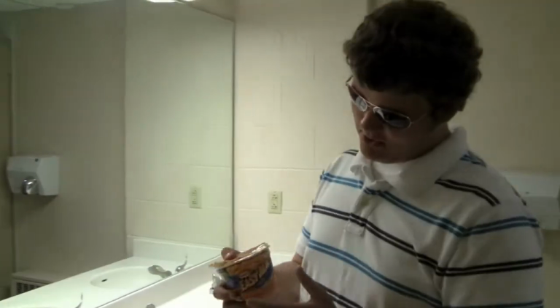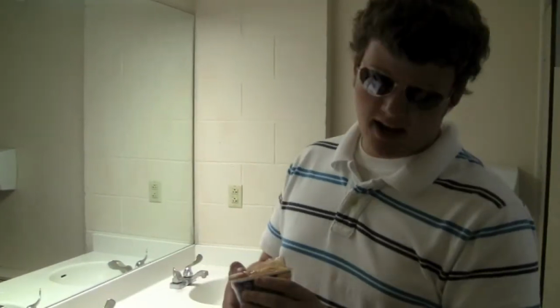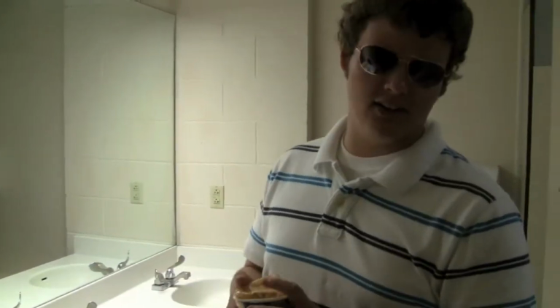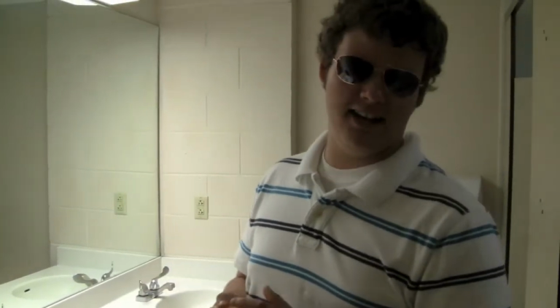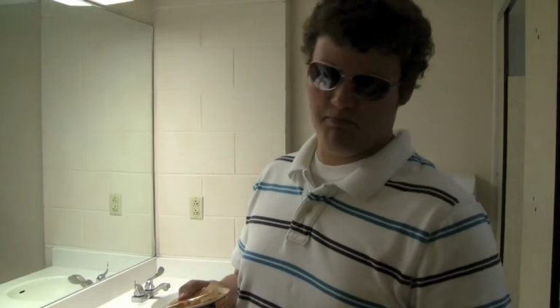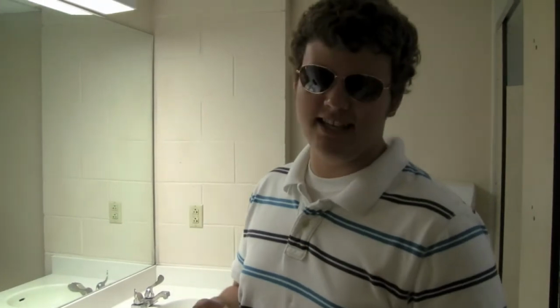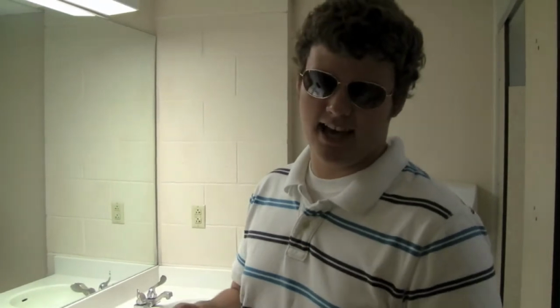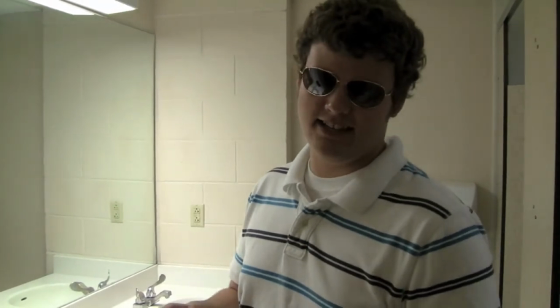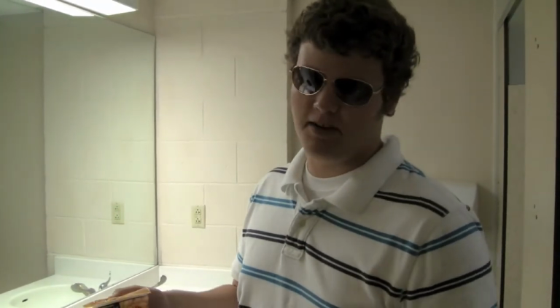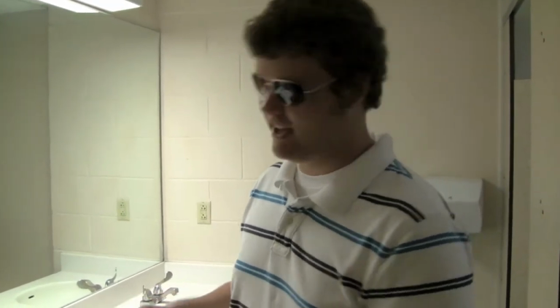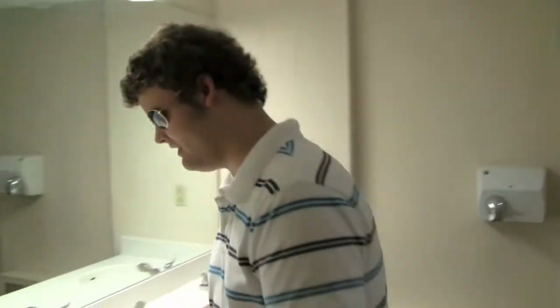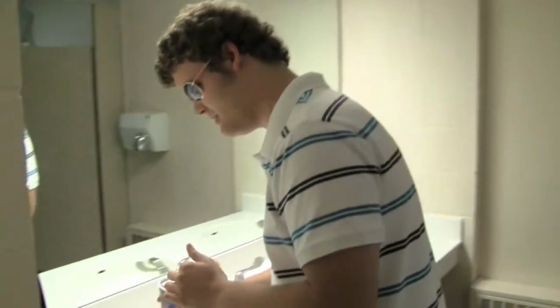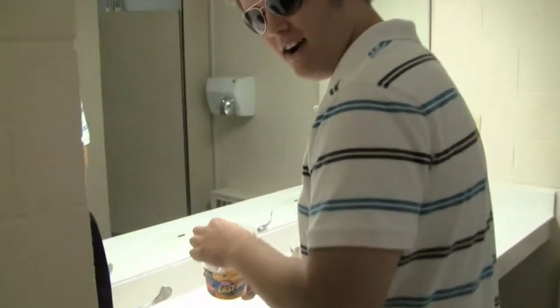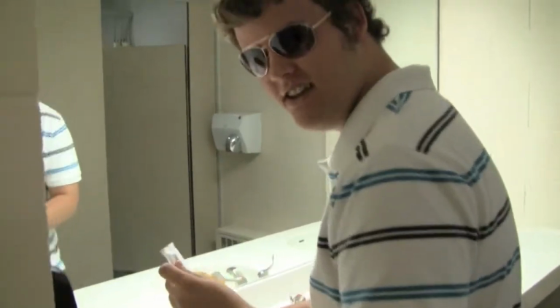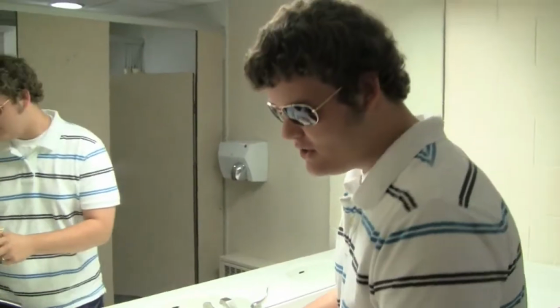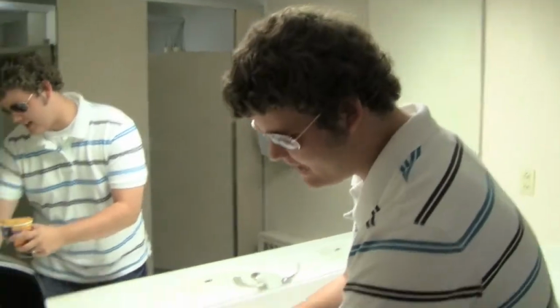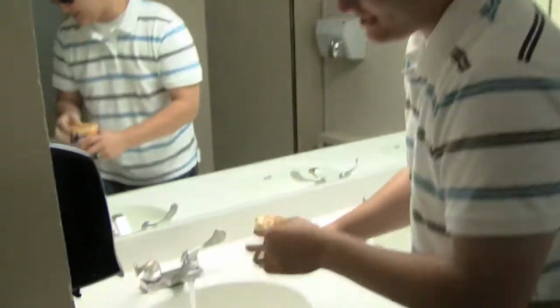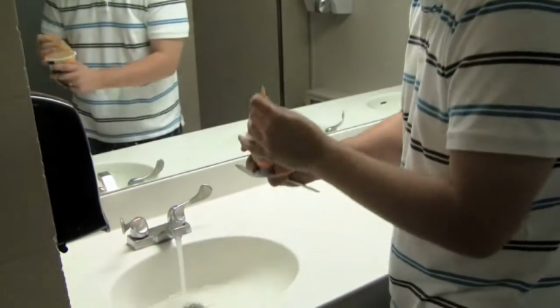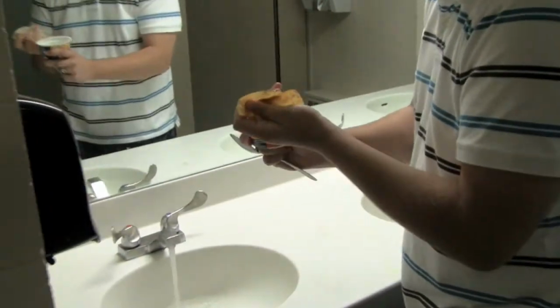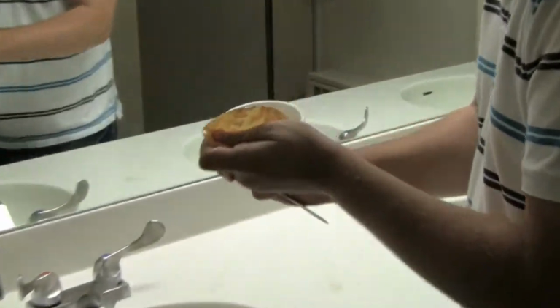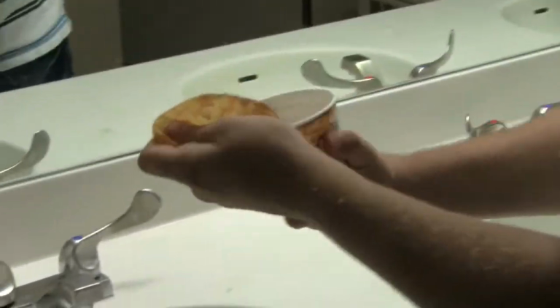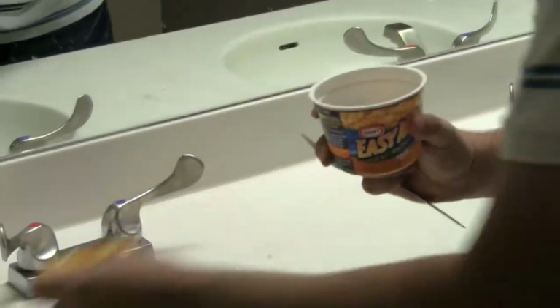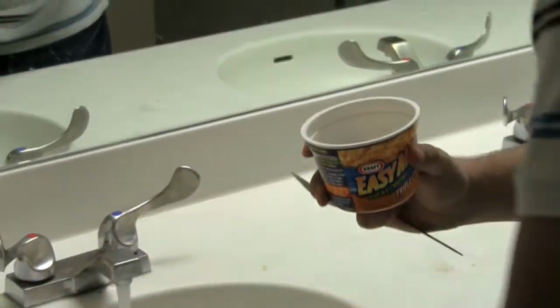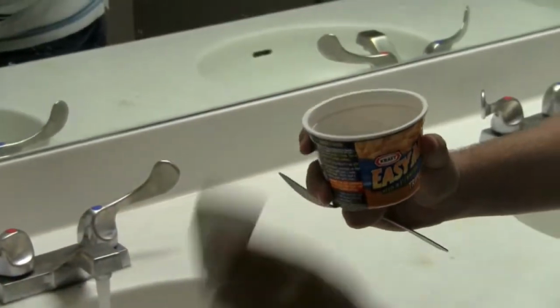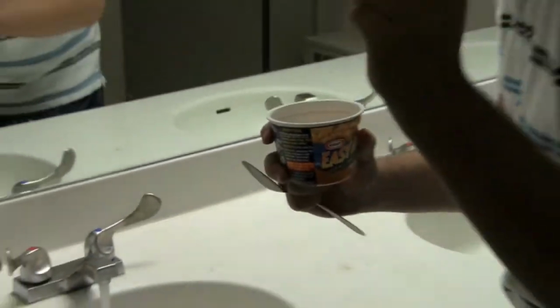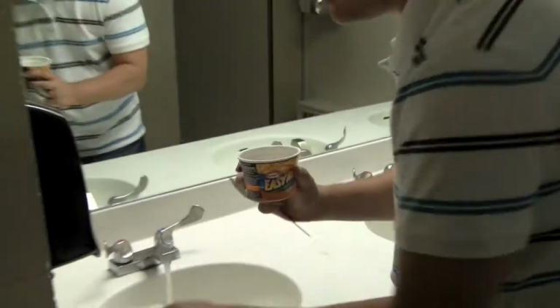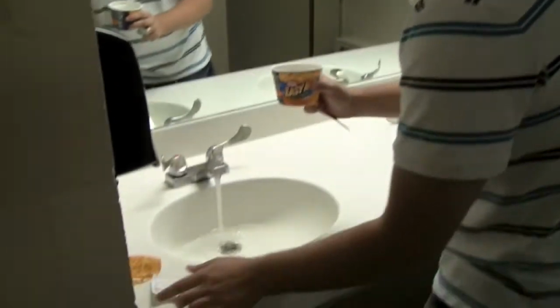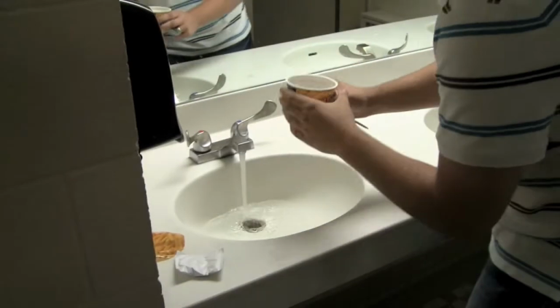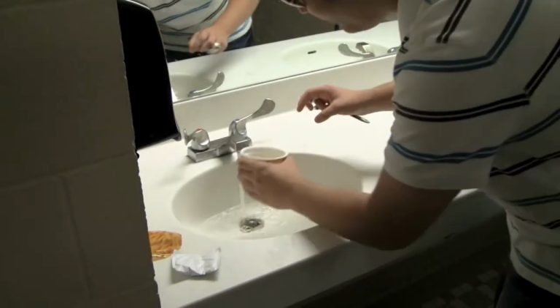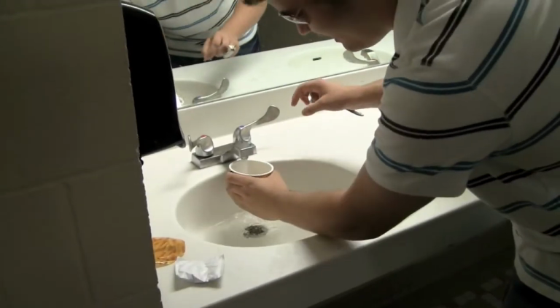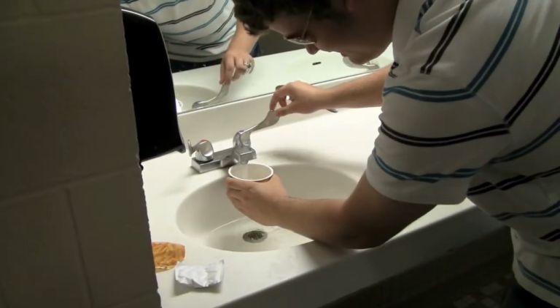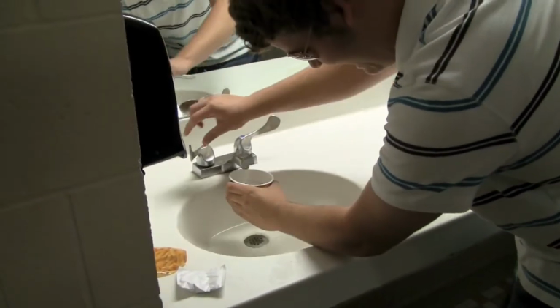Today we're going to learn how to make Easy Mac — easy, some people can't handle it. First you take off the top, then you take out the cheese packet, and you fill water to the line.